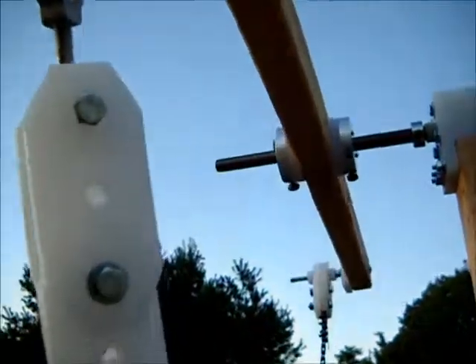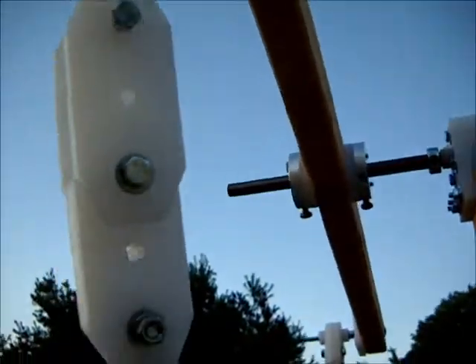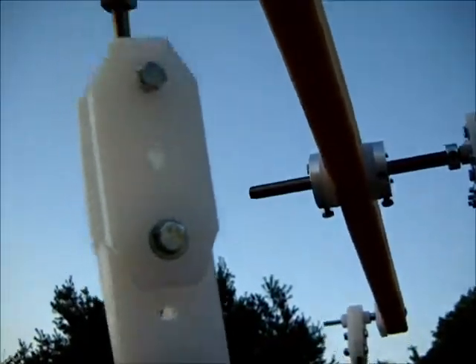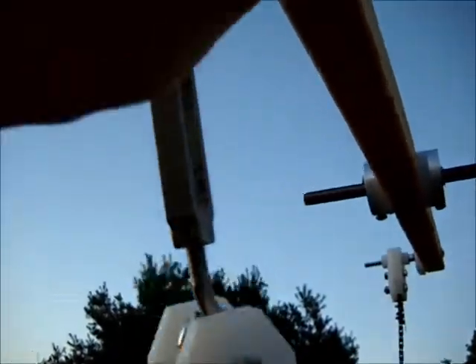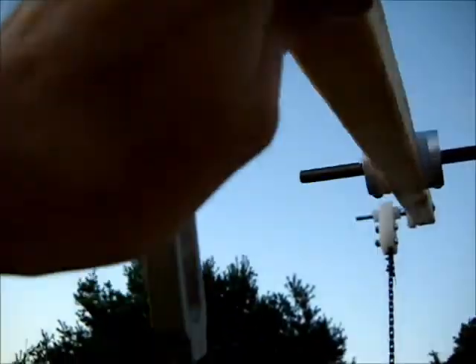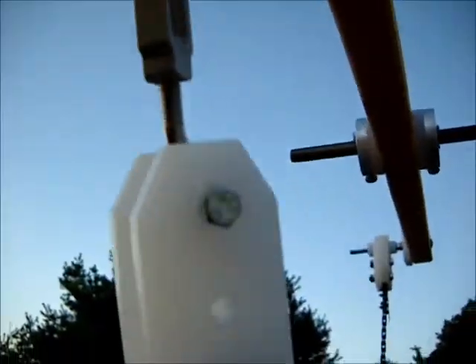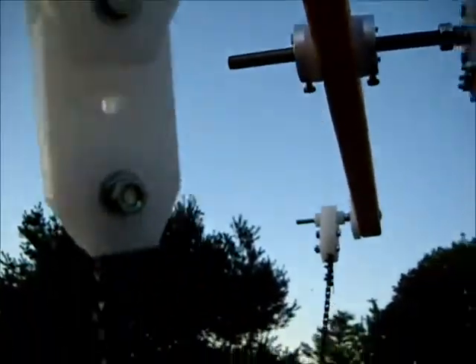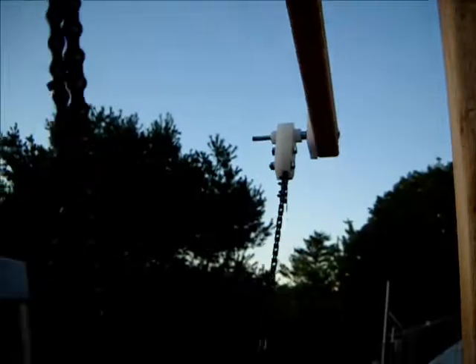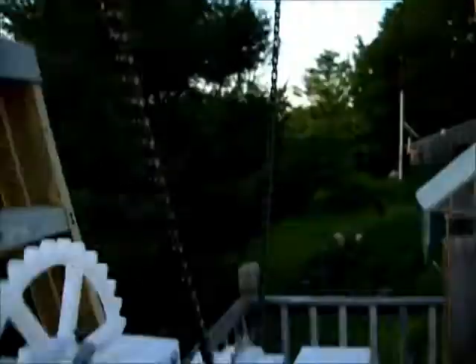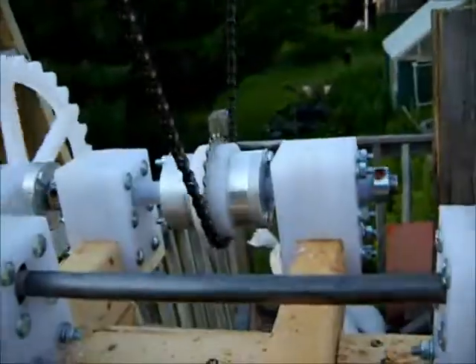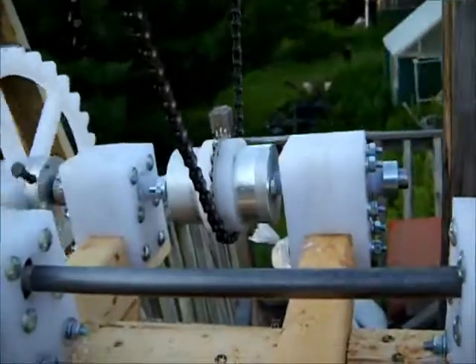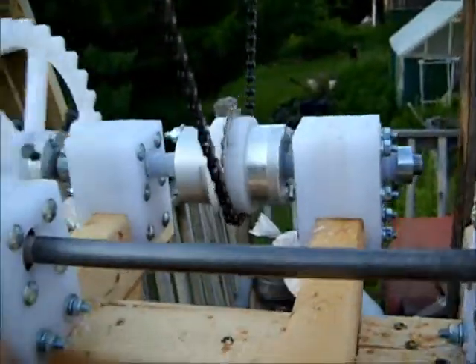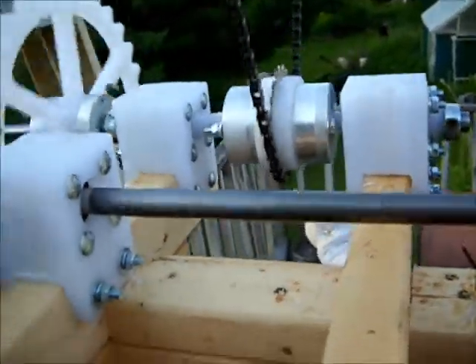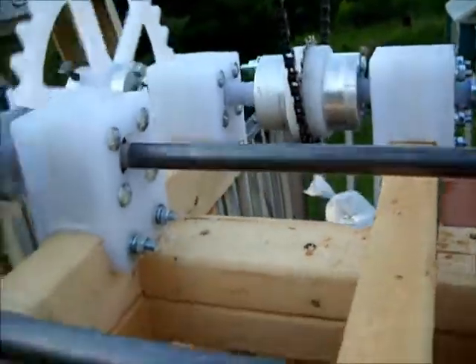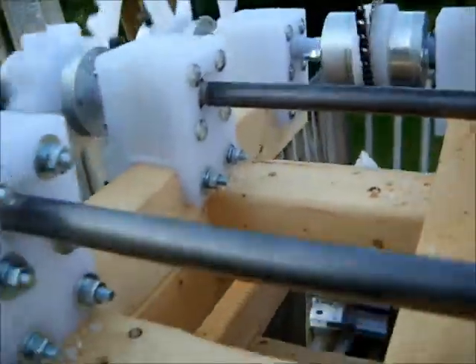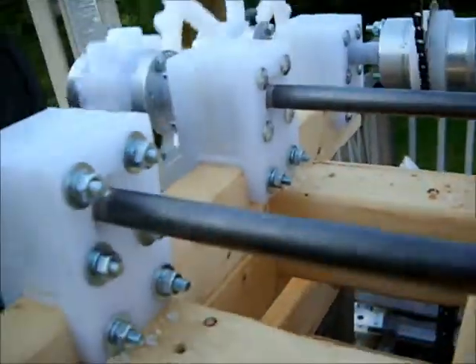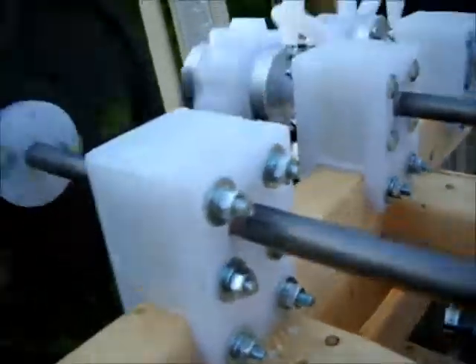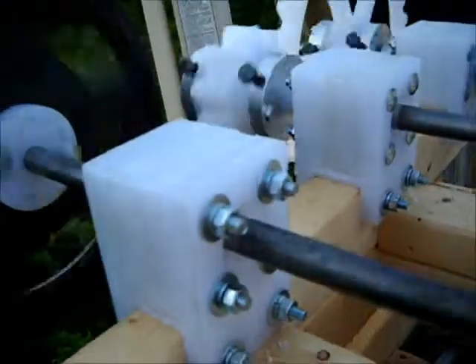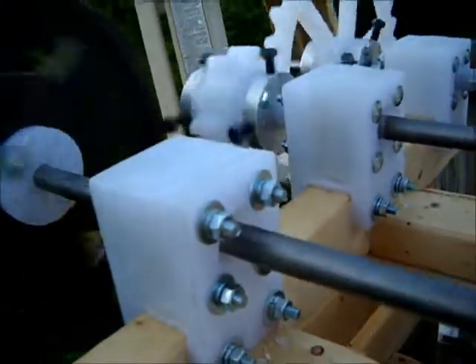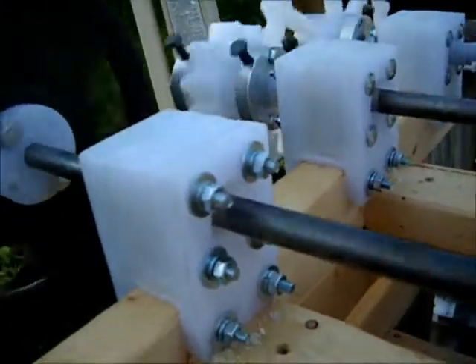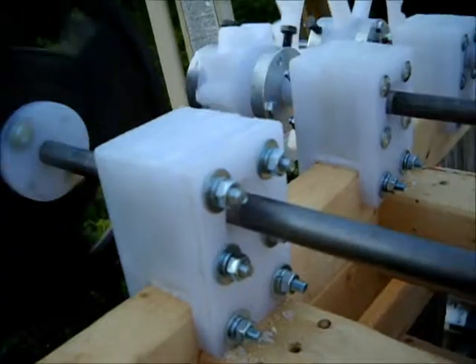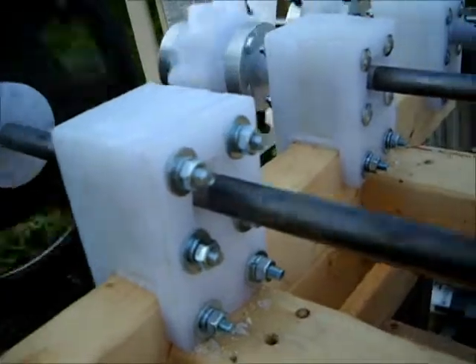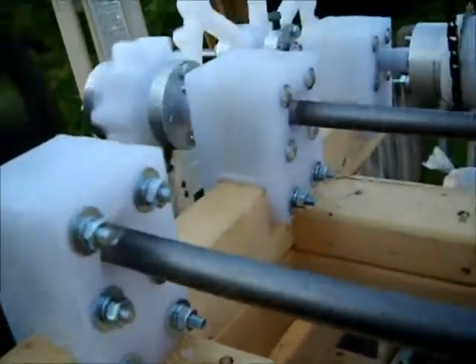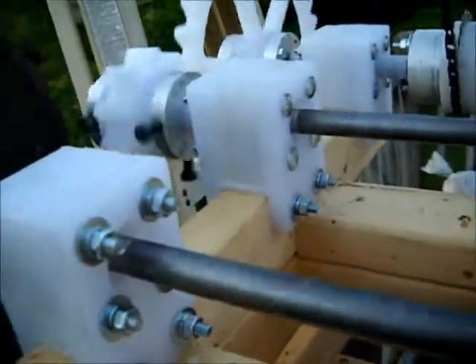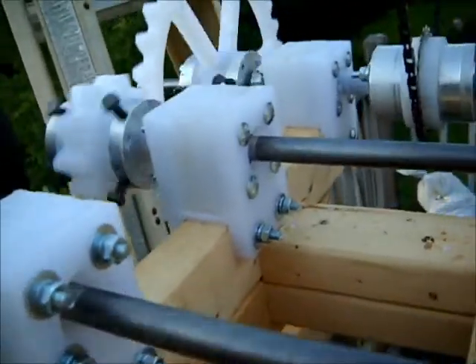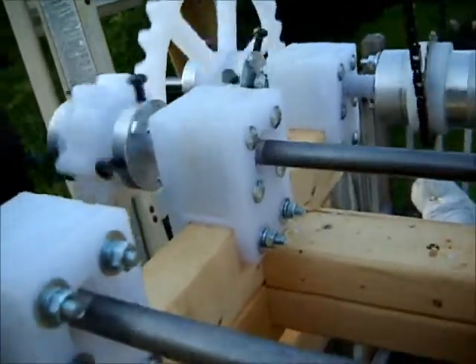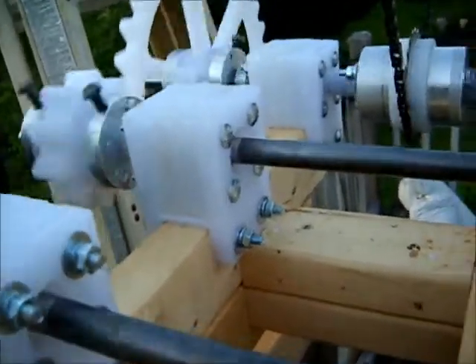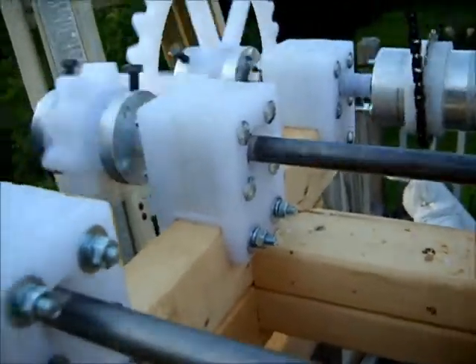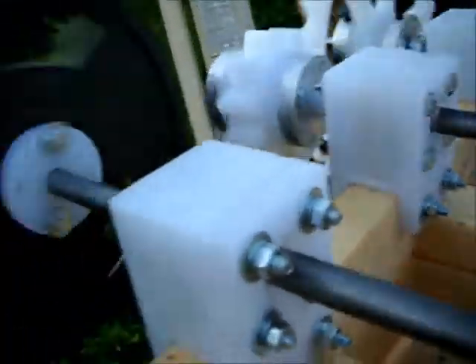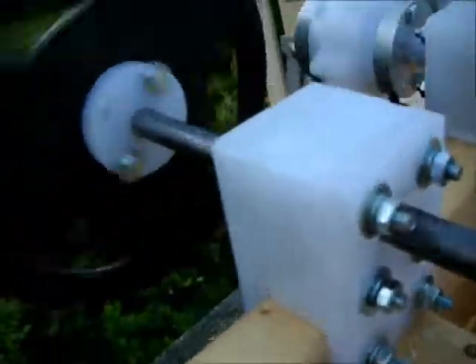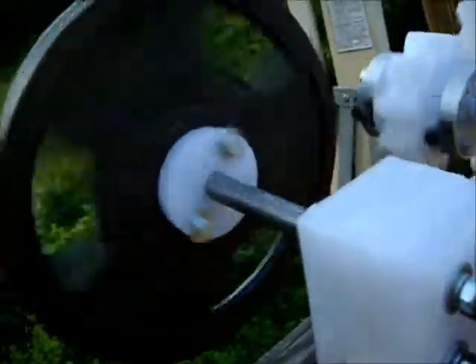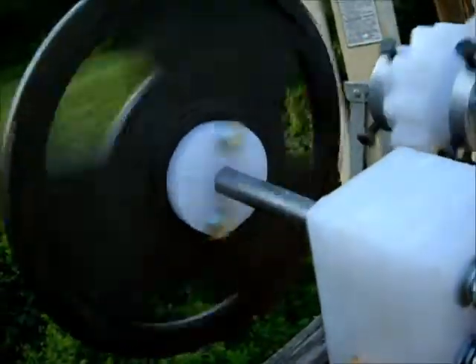I'm just manually pushing the chain. But once it gets up to speed, it requires less effort to keep it moving because of the flywheel.